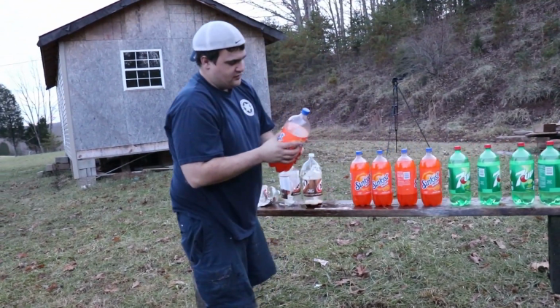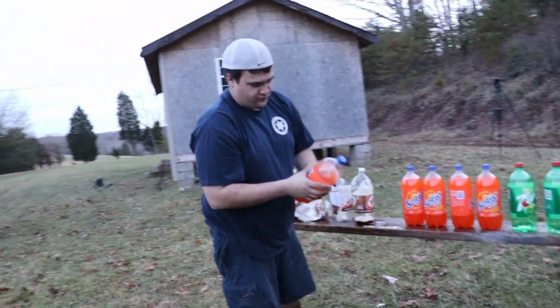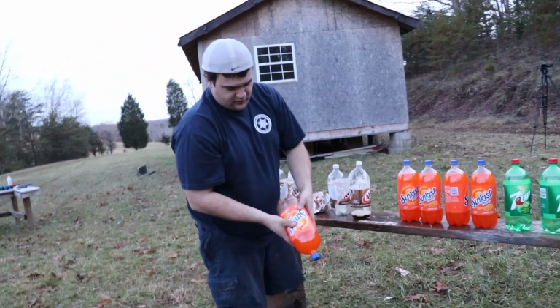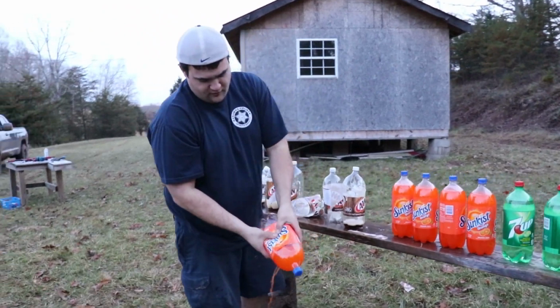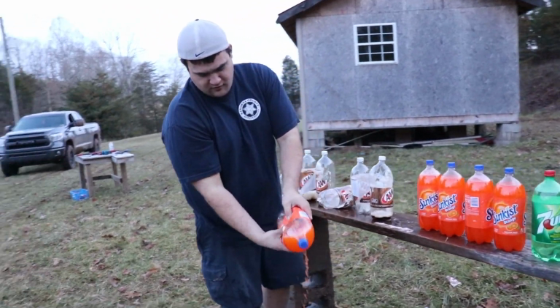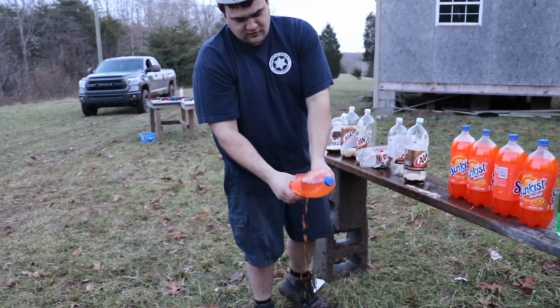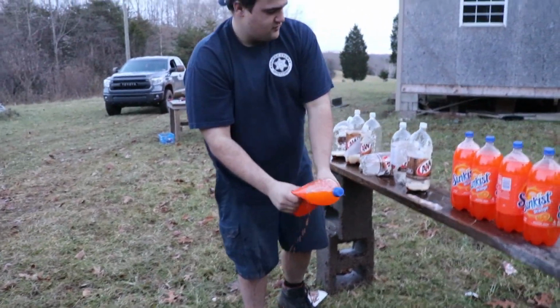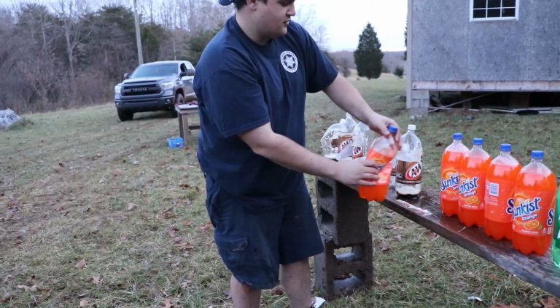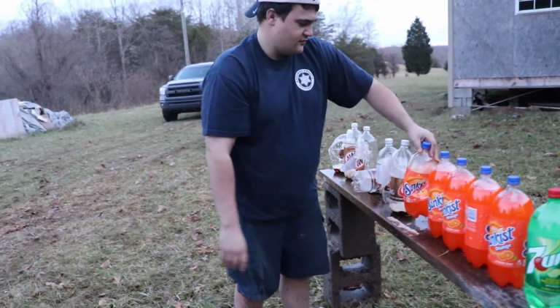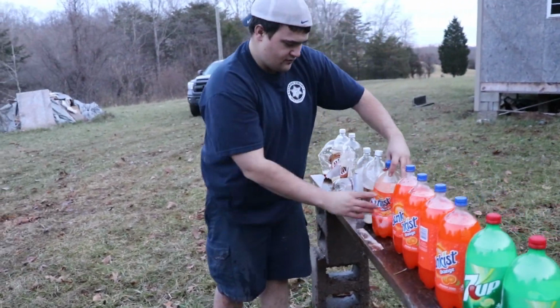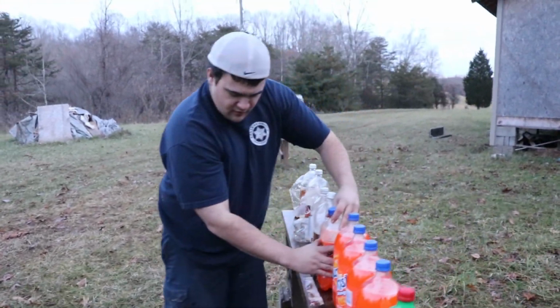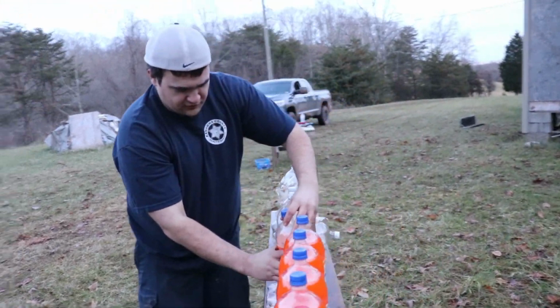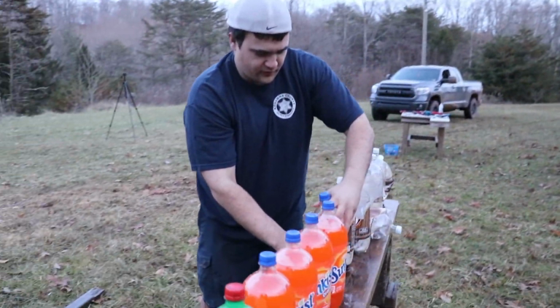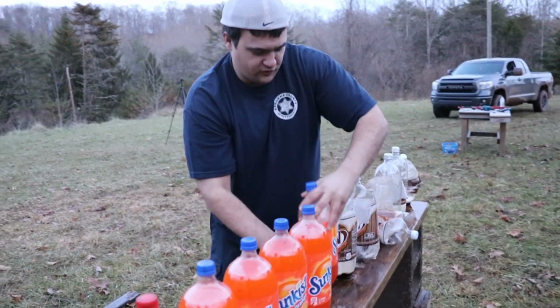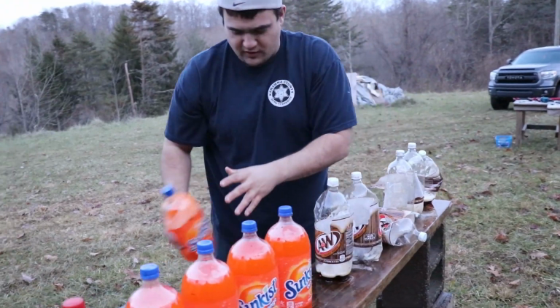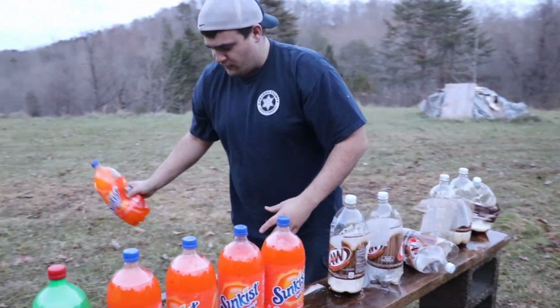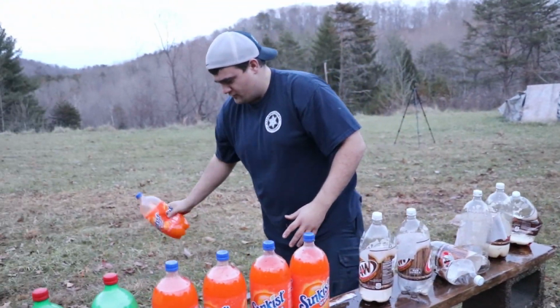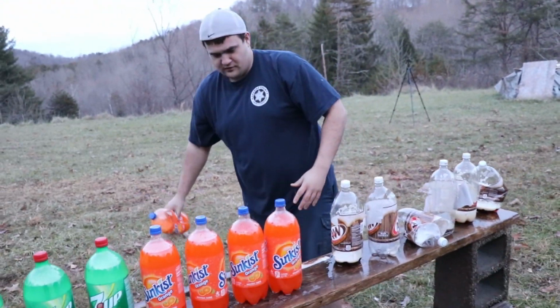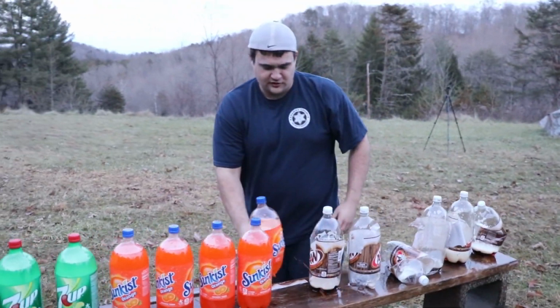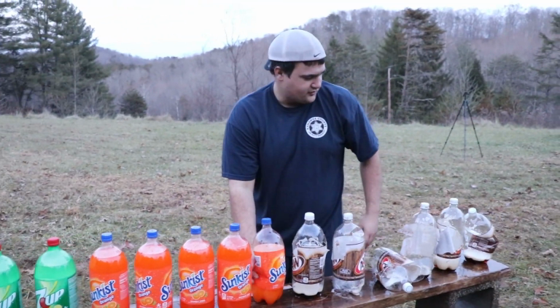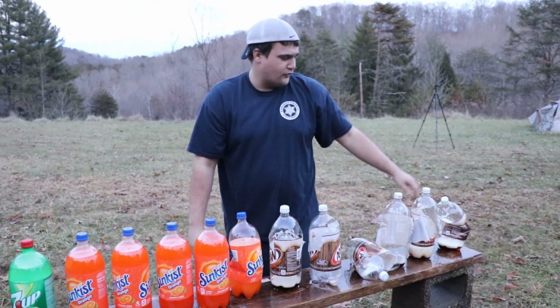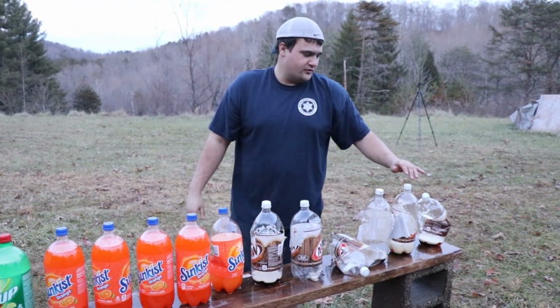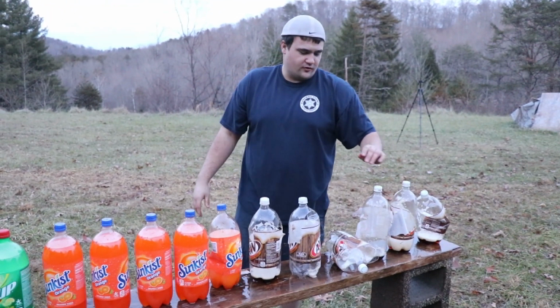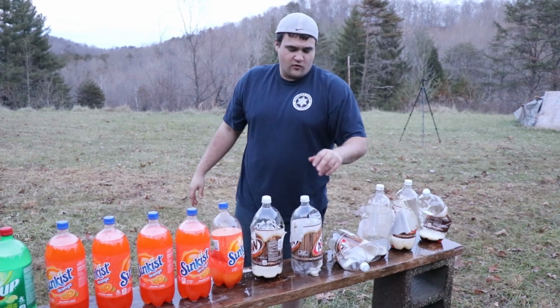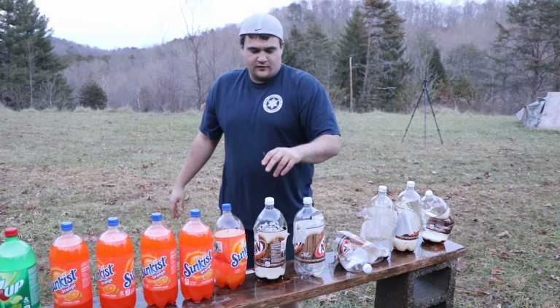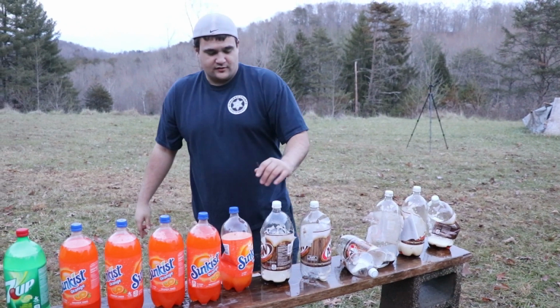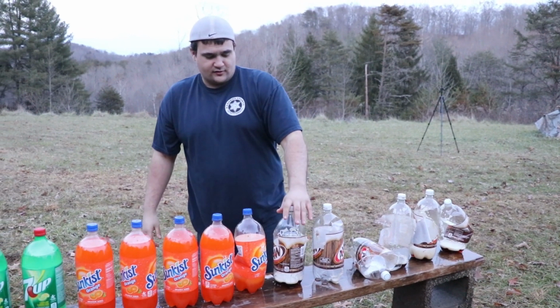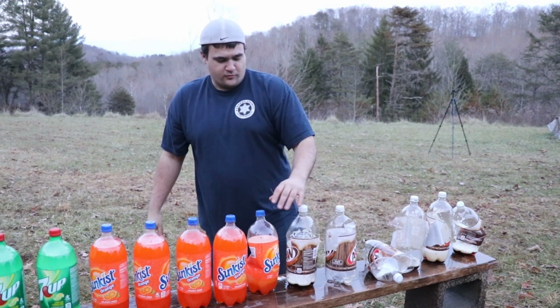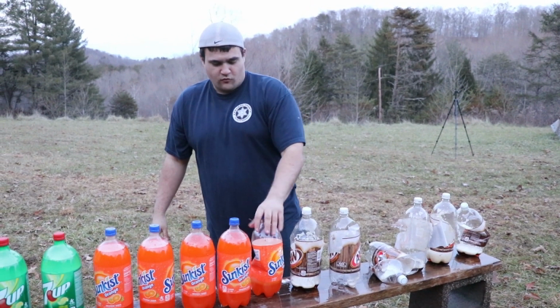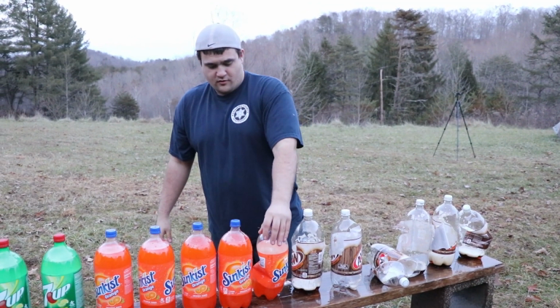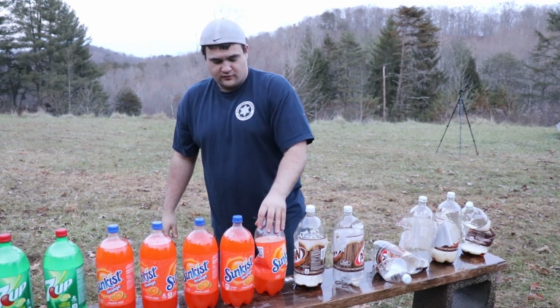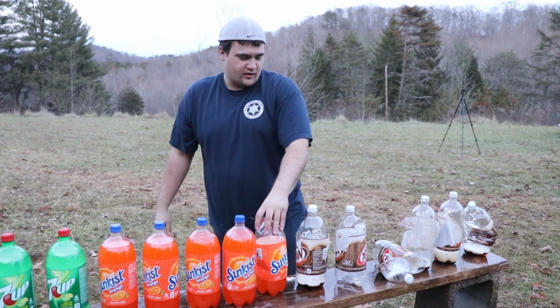And it went through and through this one too. I was really hoping one of the 2-liters would catch the bullet but it most definitely didn't. So we got 1, 2, 3 — 6. 6 root beers and 1 Sunkist.